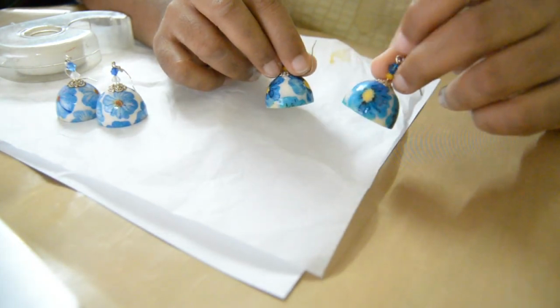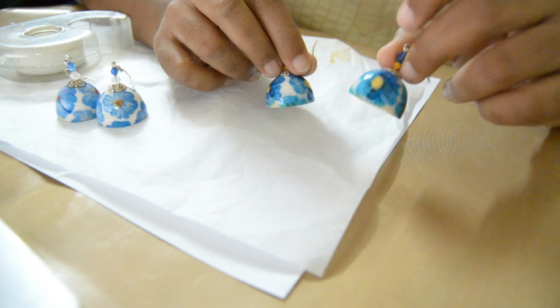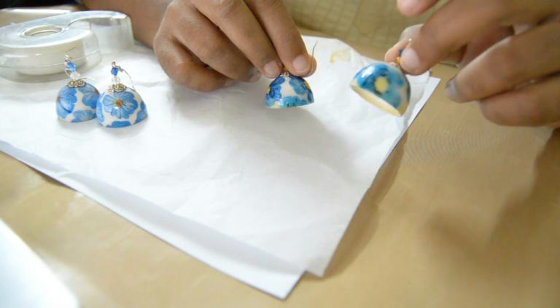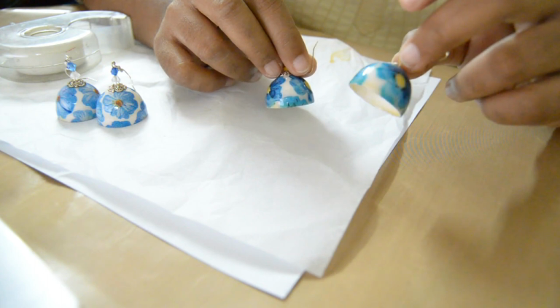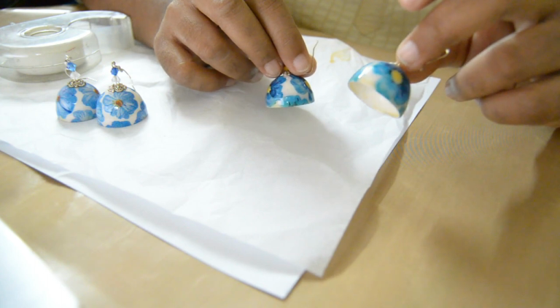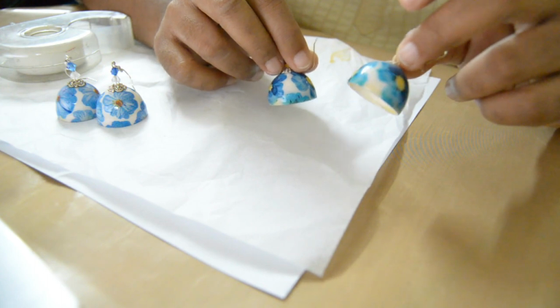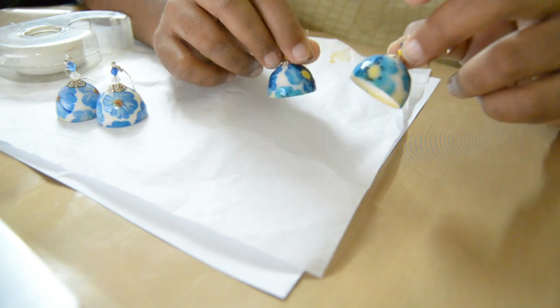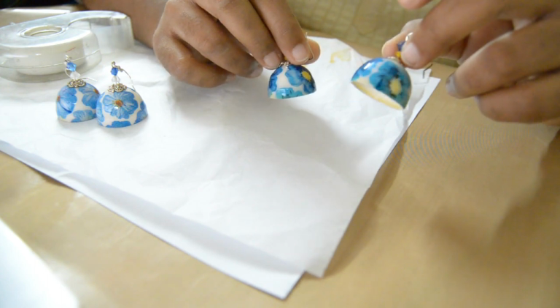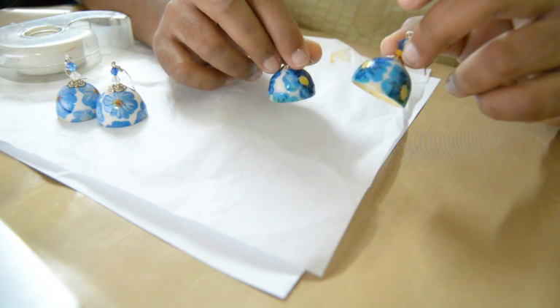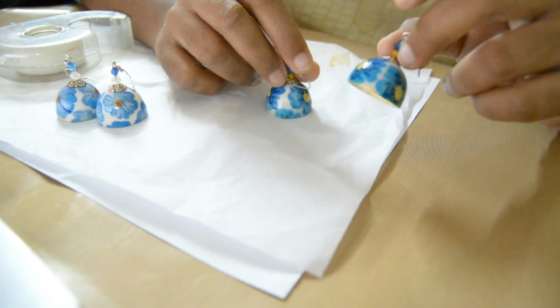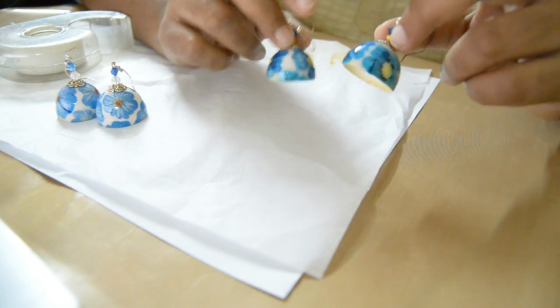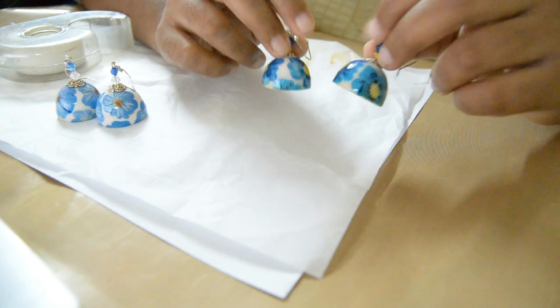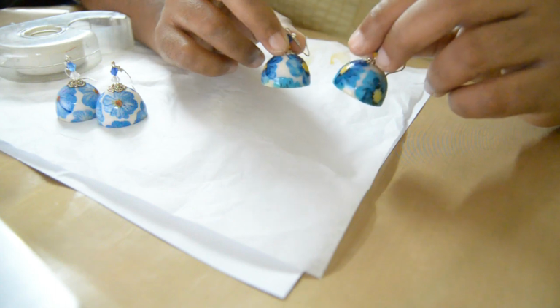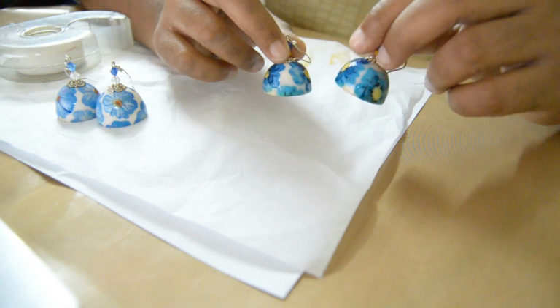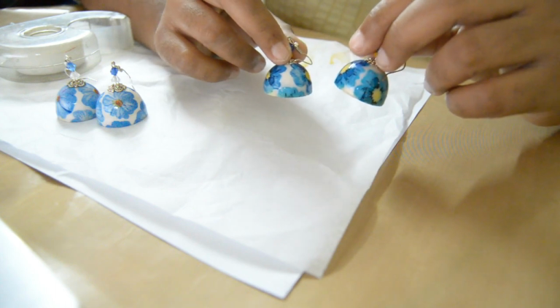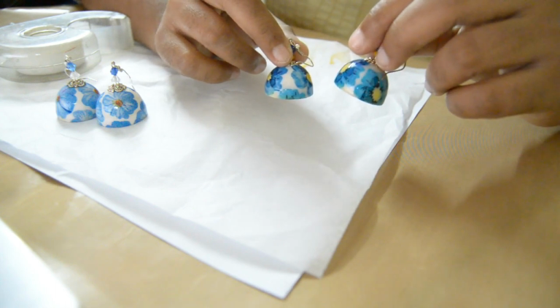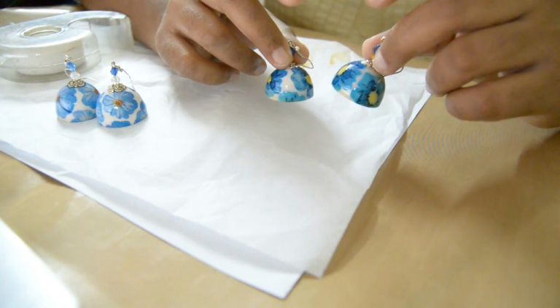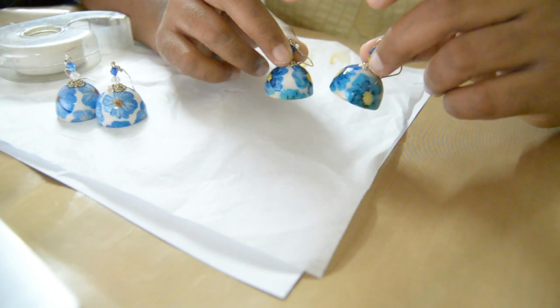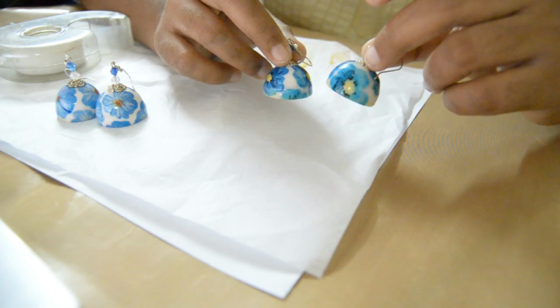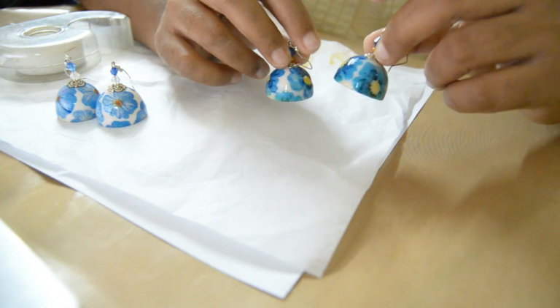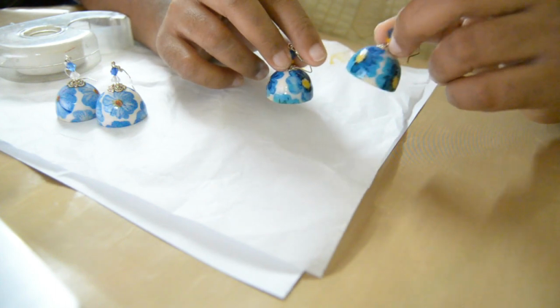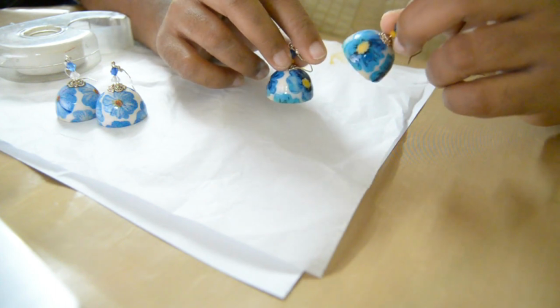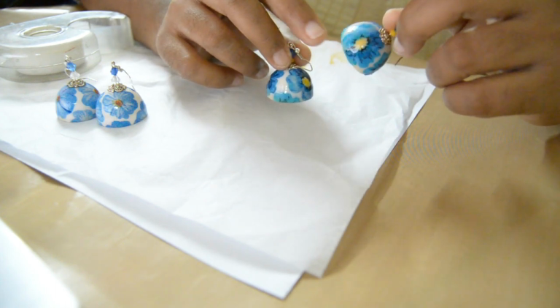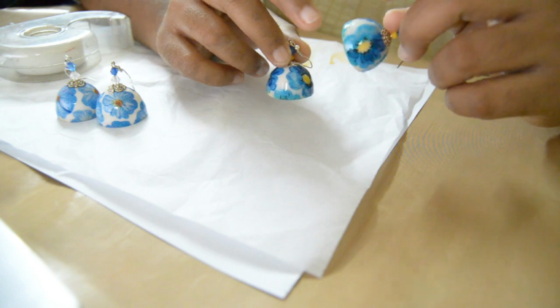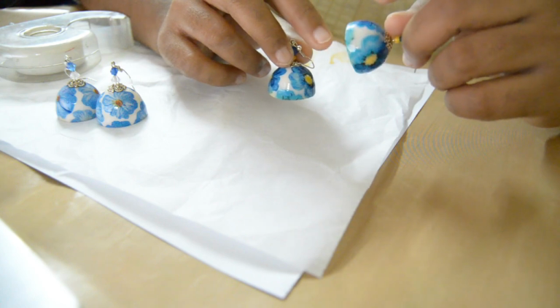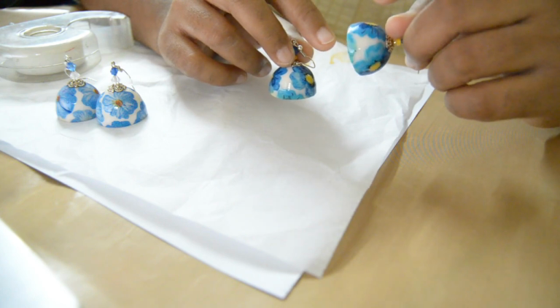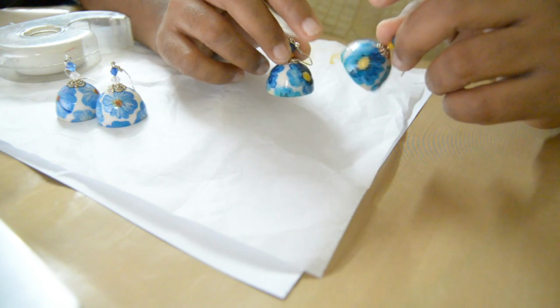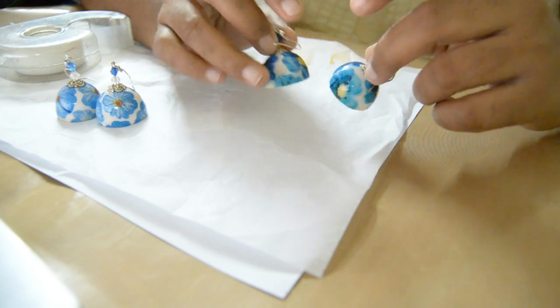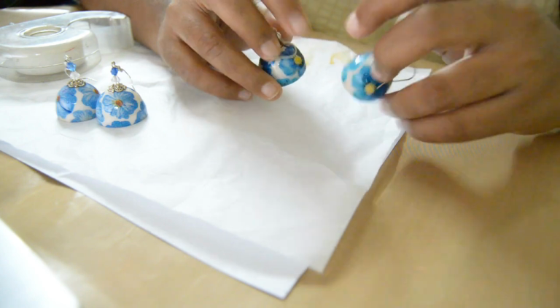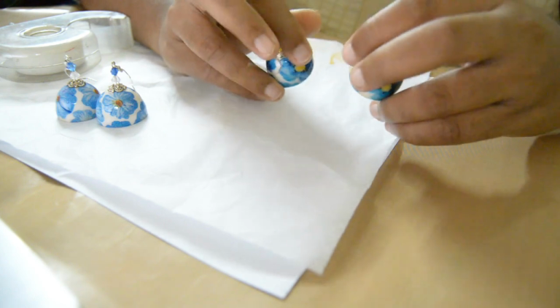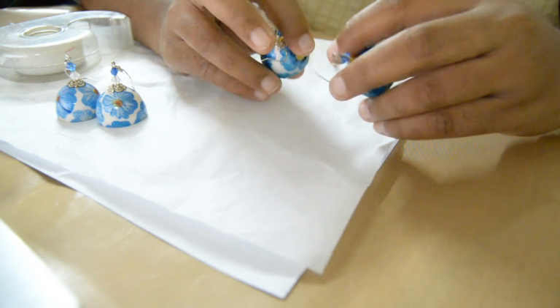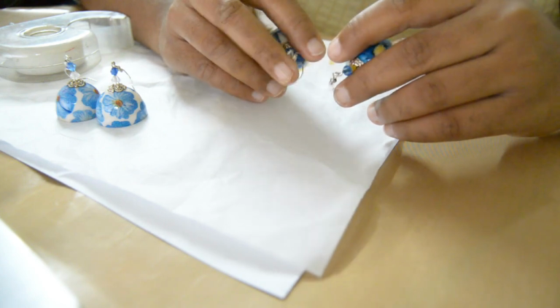As my printer is an inkjet printer, I had to do a few extra steps to avoid the bleeding of the color, whose details will be given out in the next tutorial while making the jhumka. This tutorial will basically only handle the printing of the tissue paper.